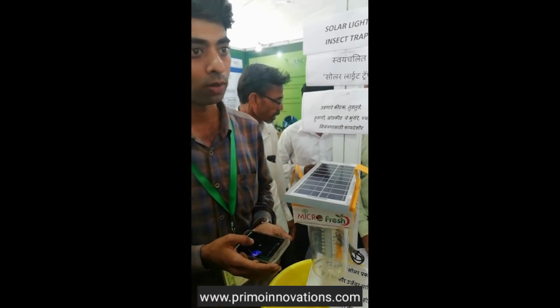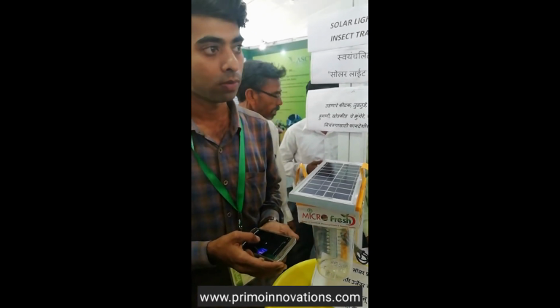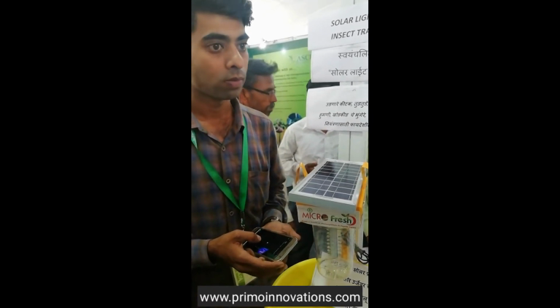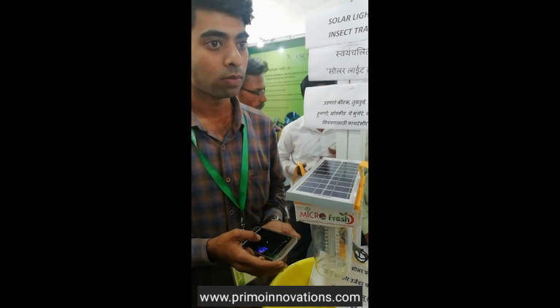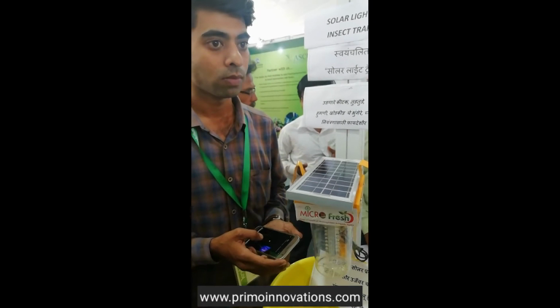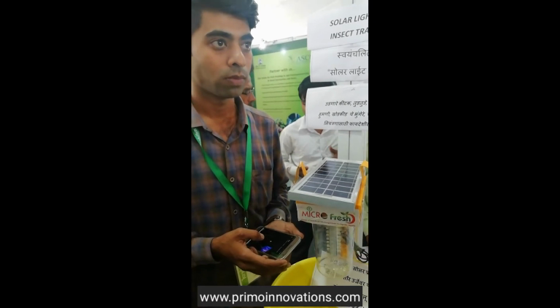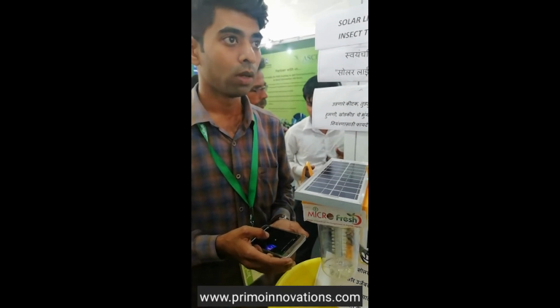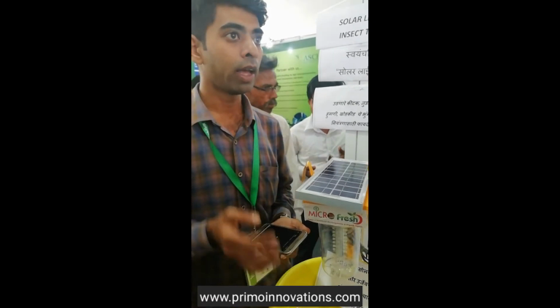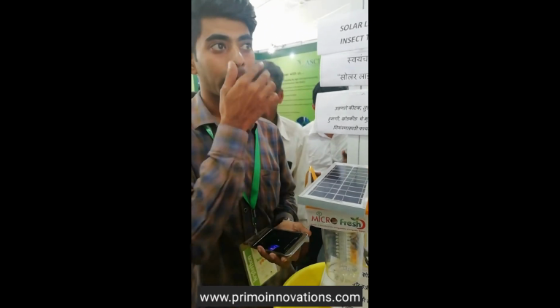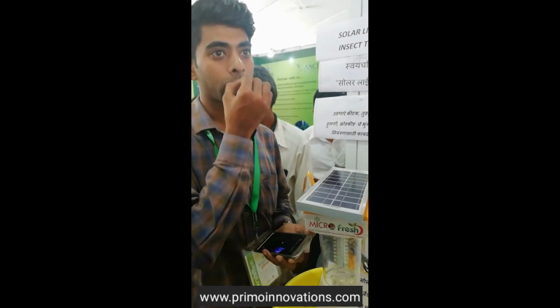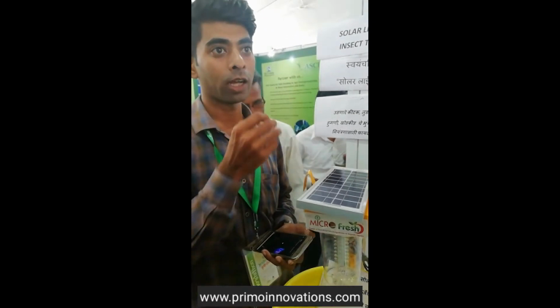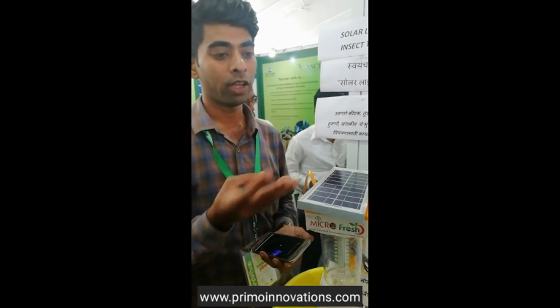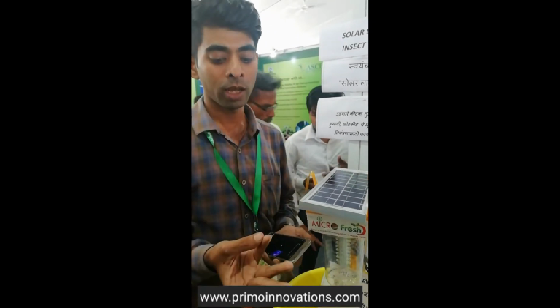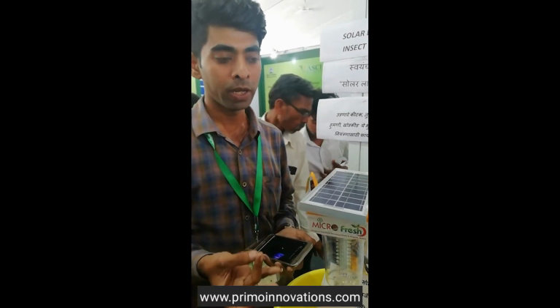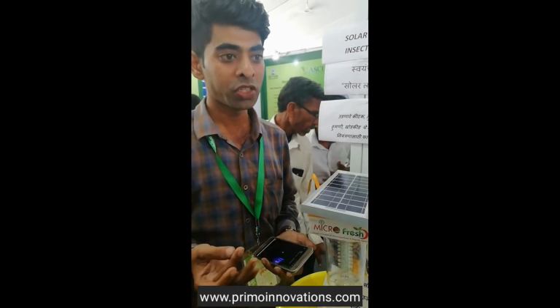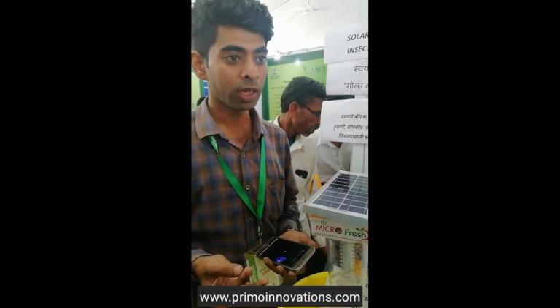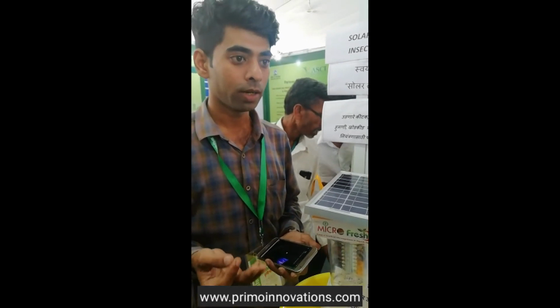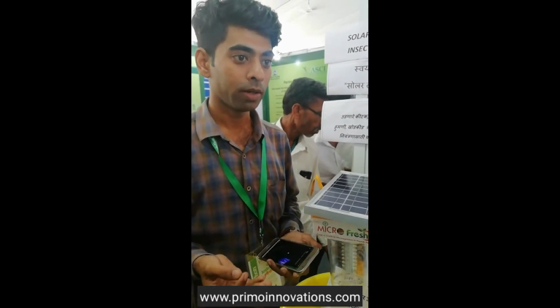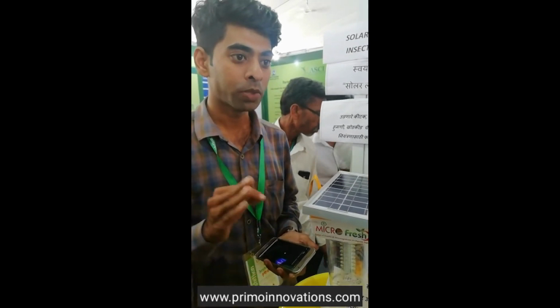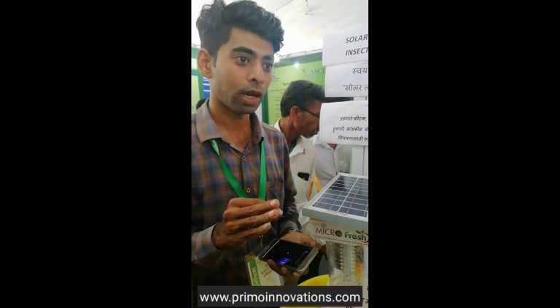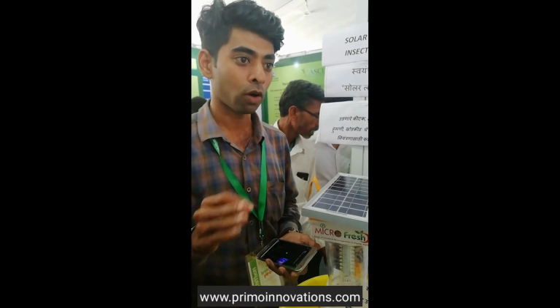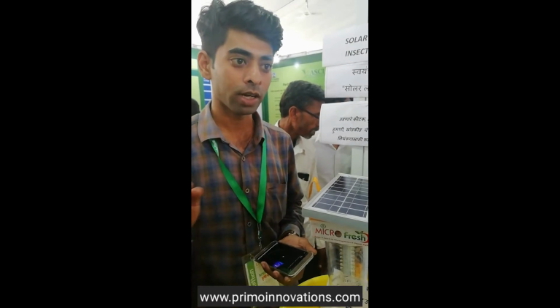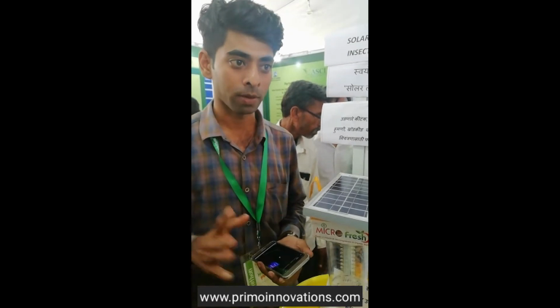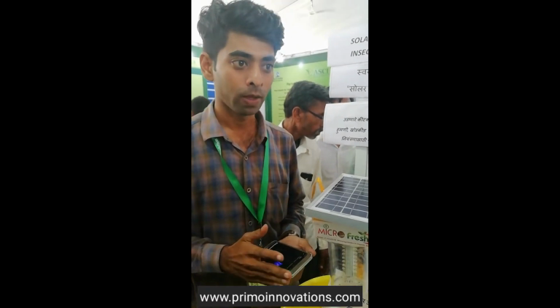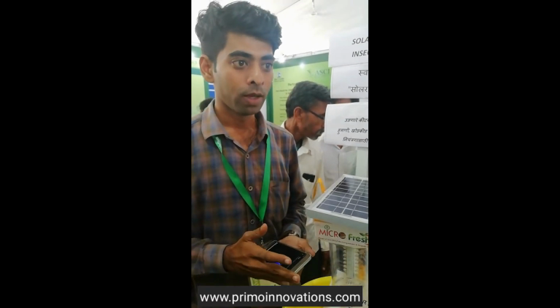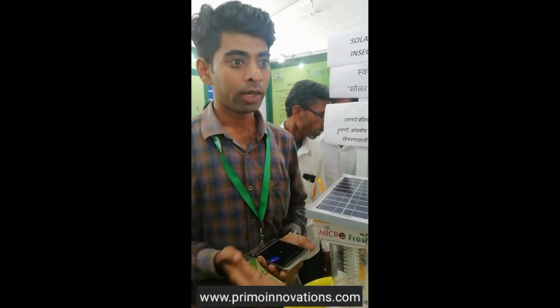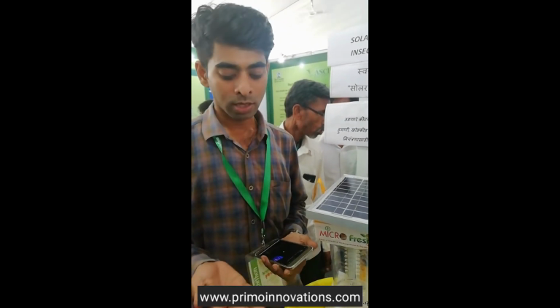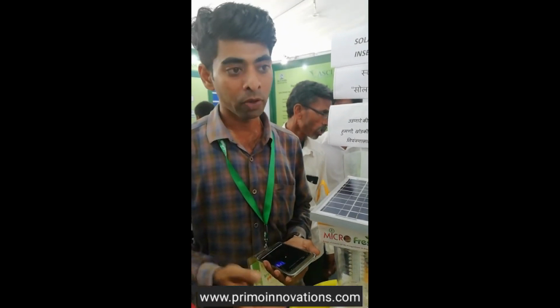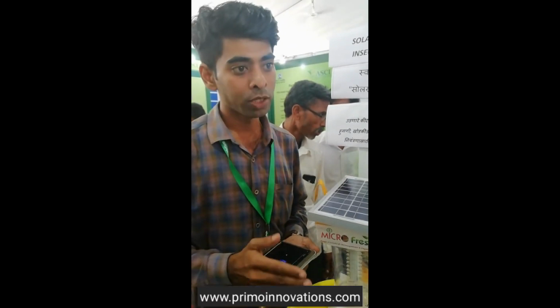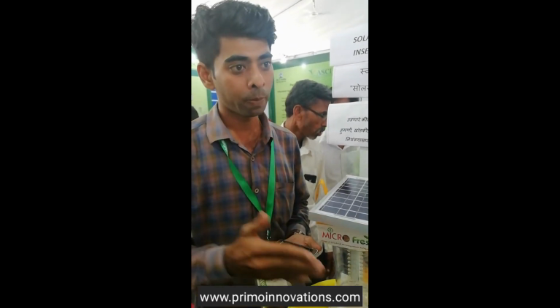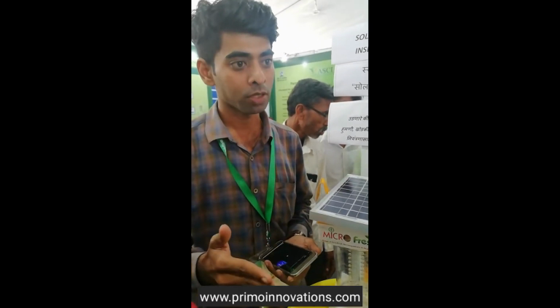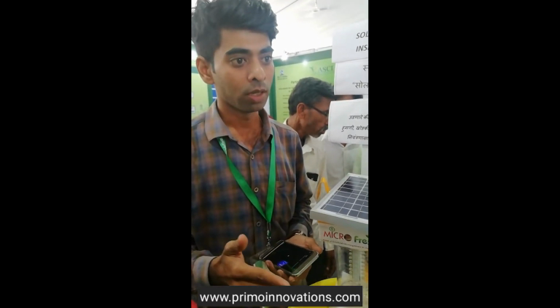UV light has a lot of effect? No, it is not. A, B, C type of ultraviolet. So, this test — how much?